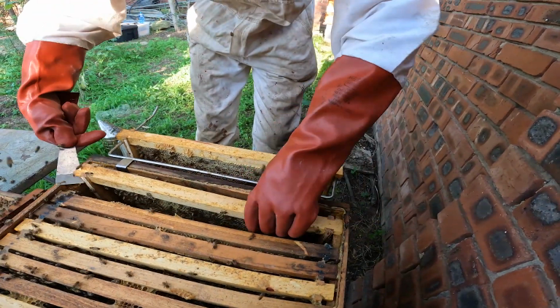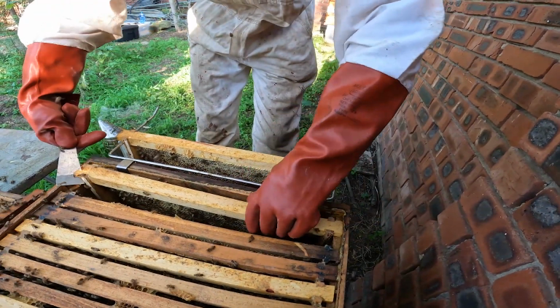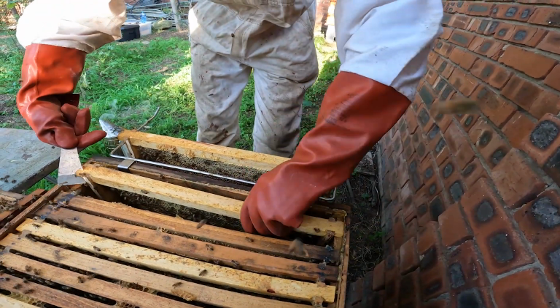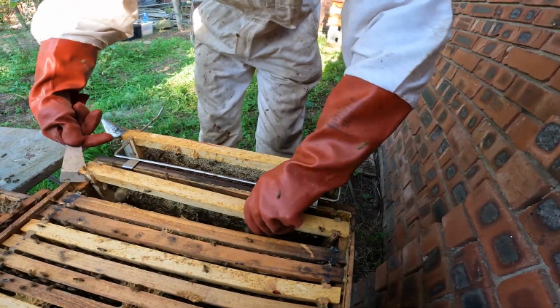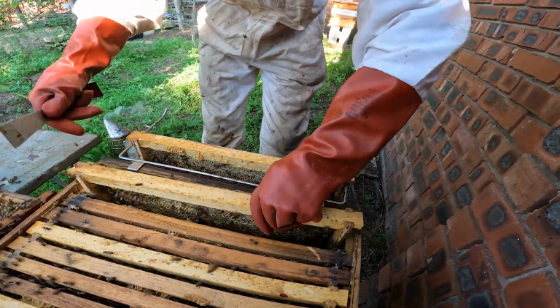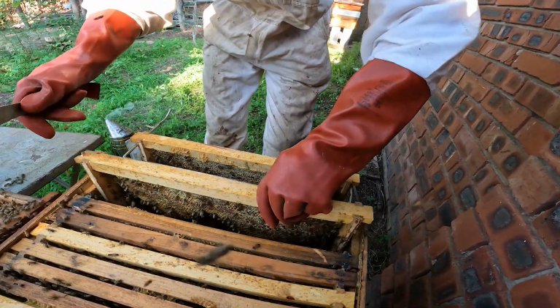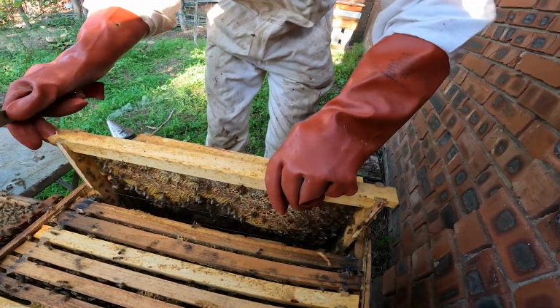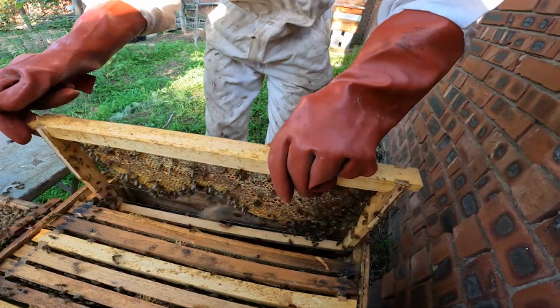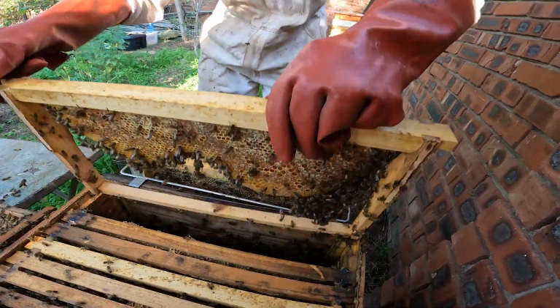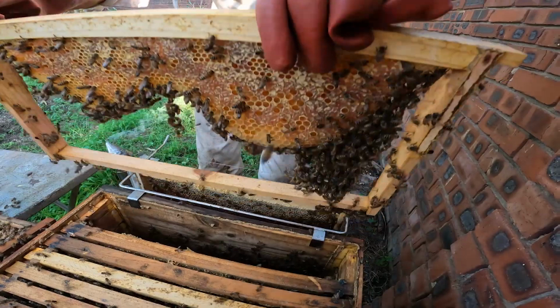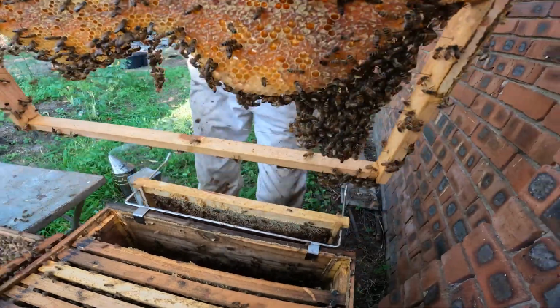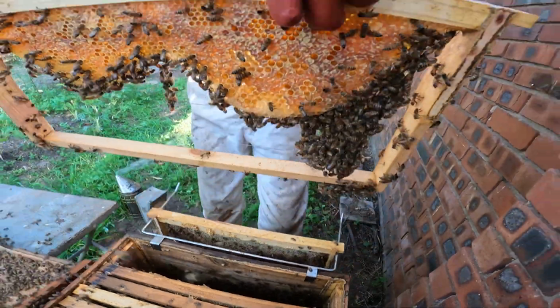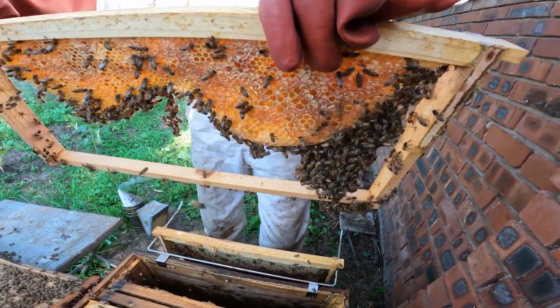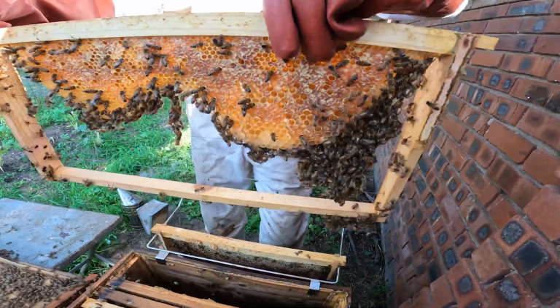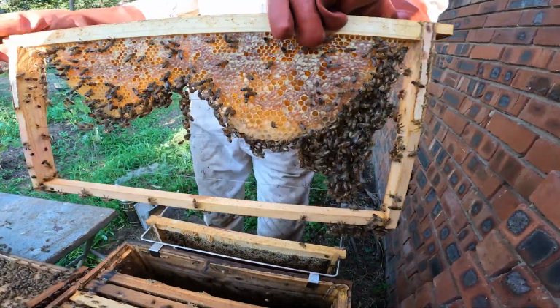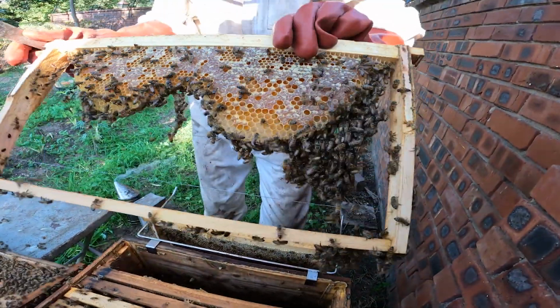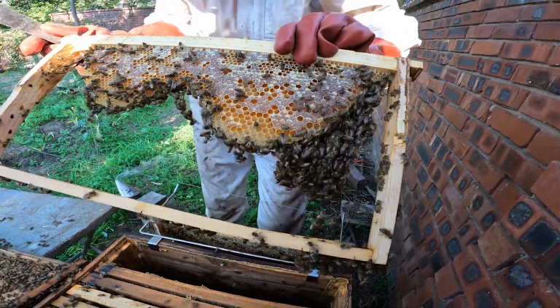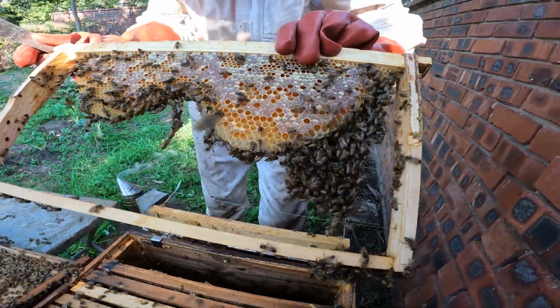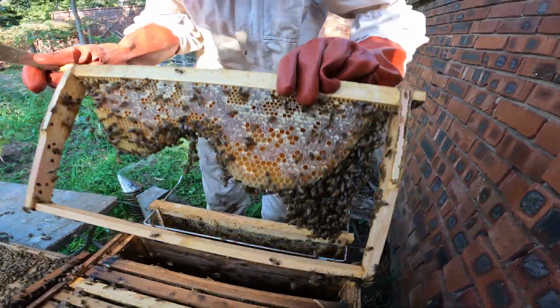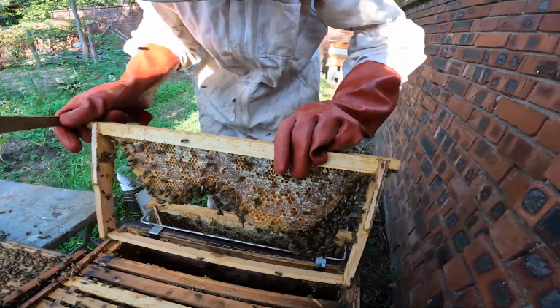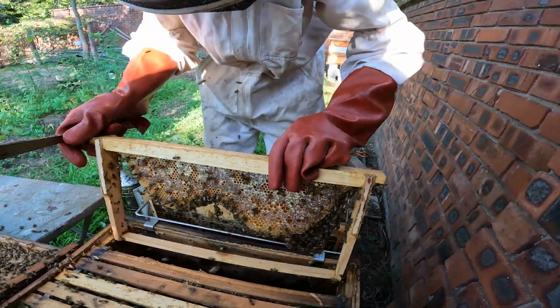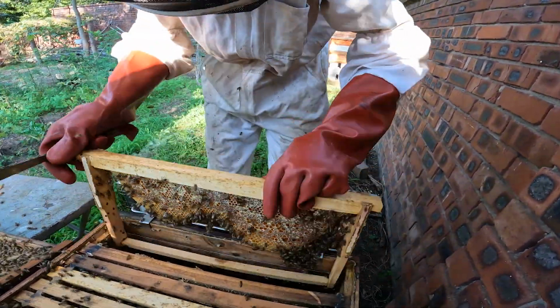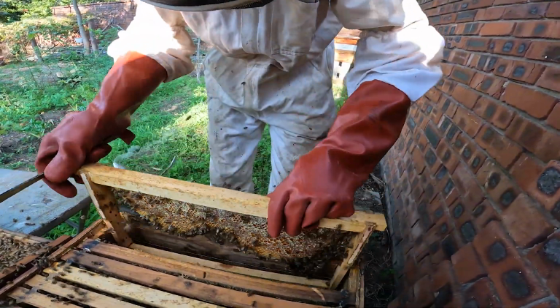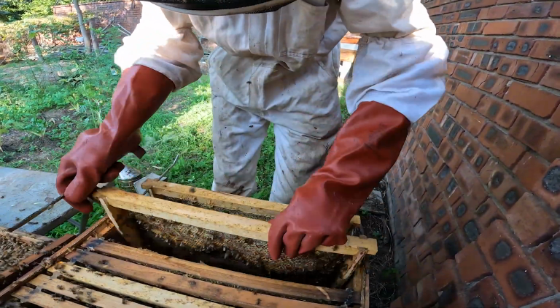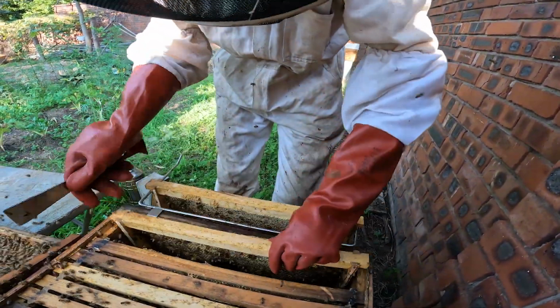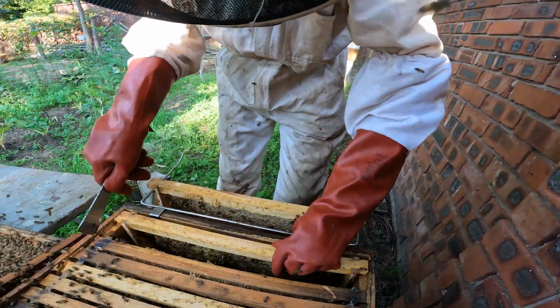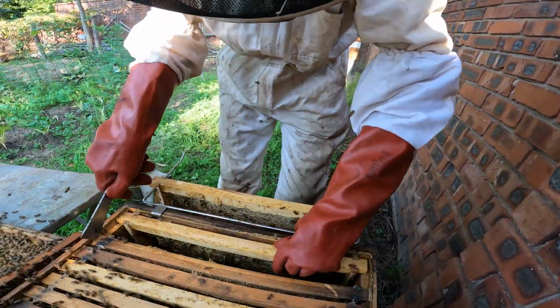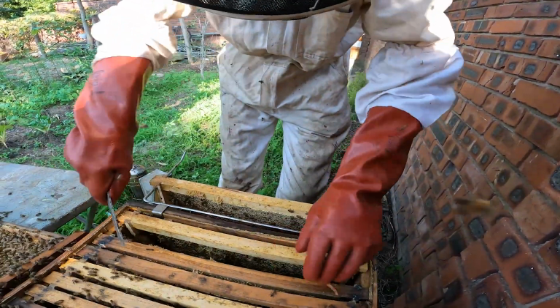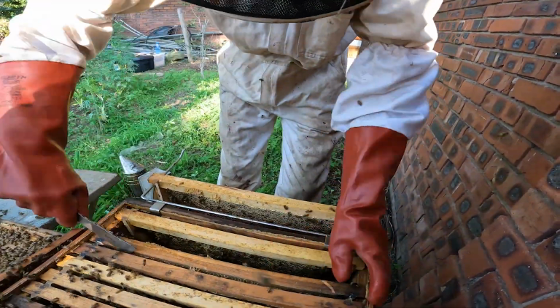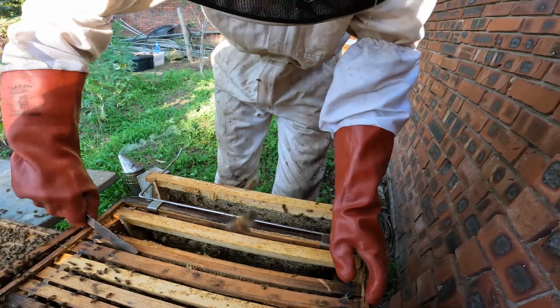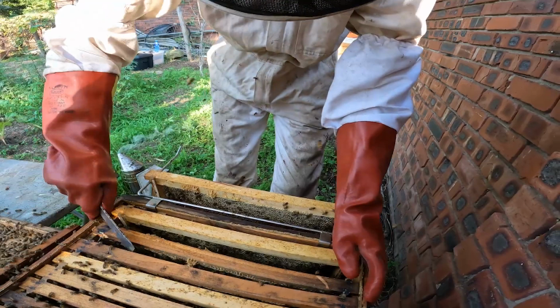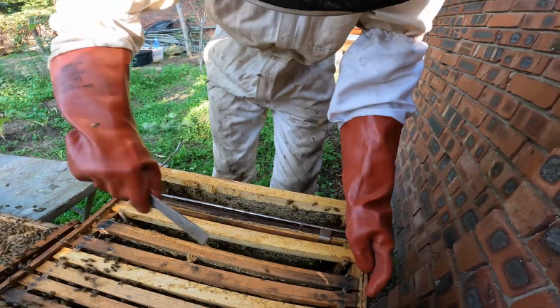On this second frame, you can see there was just honey there. That's a frame we may consider to remove. And then we work our way through the box.